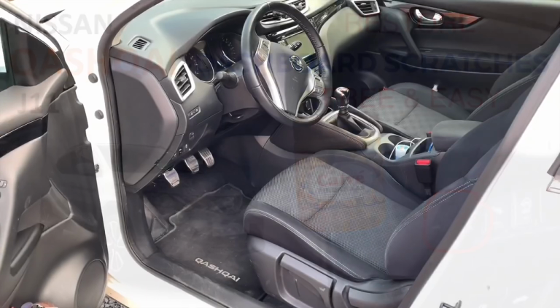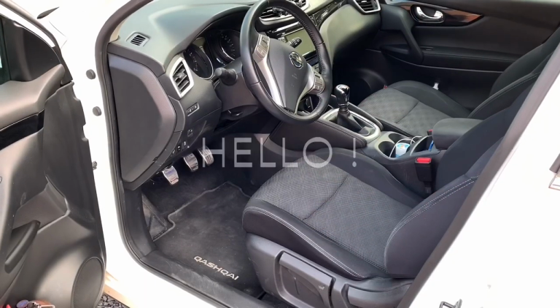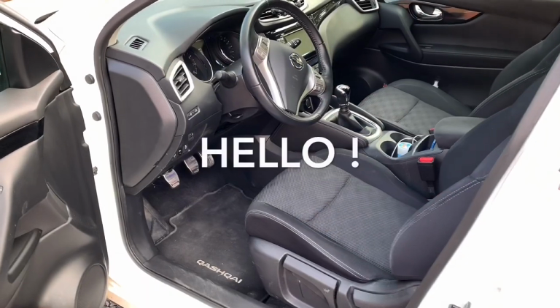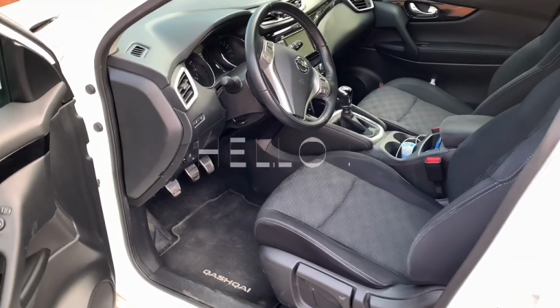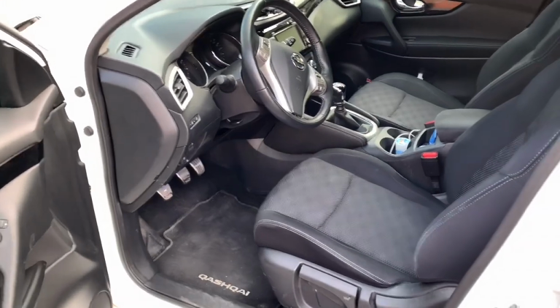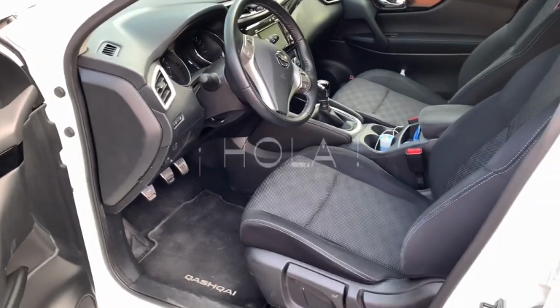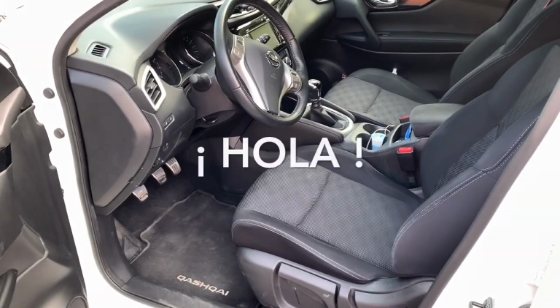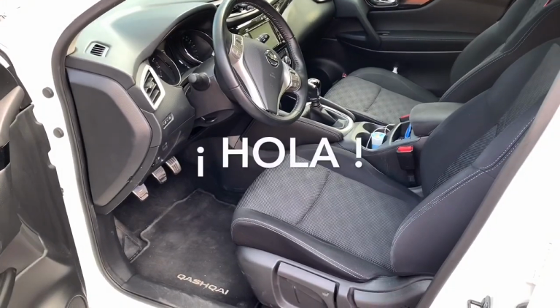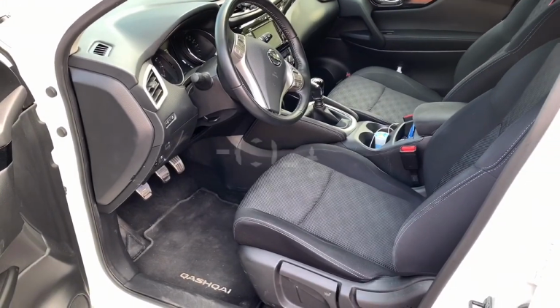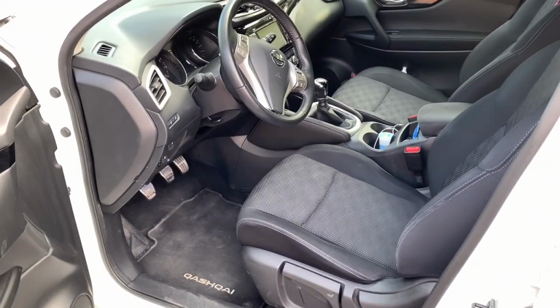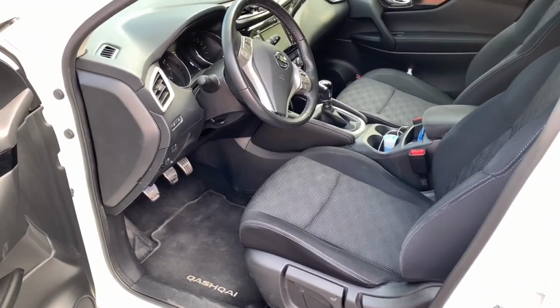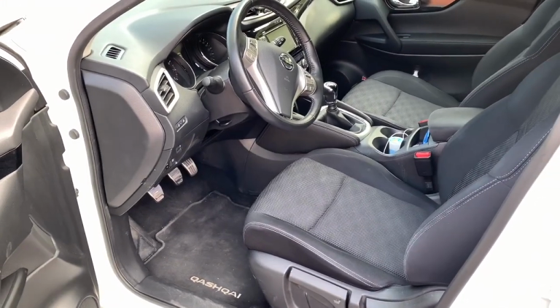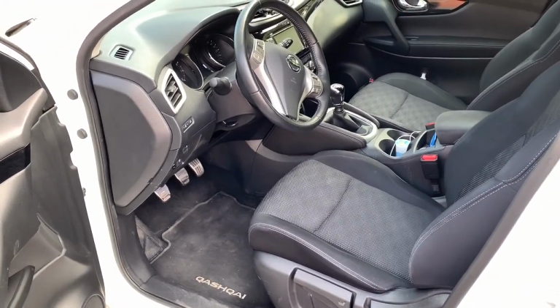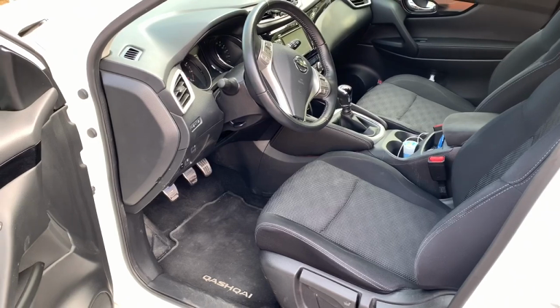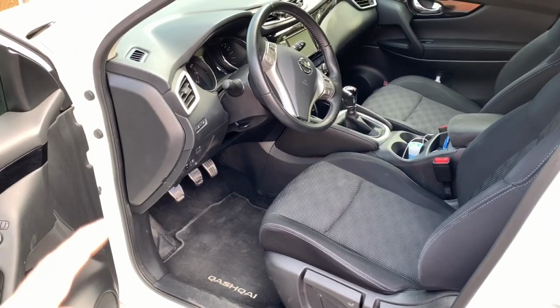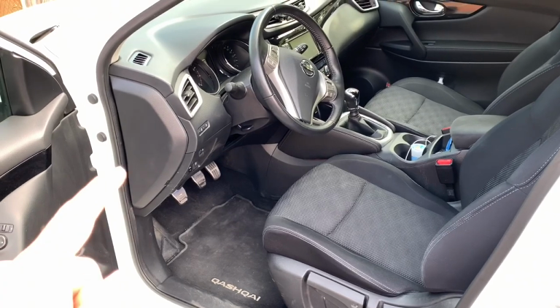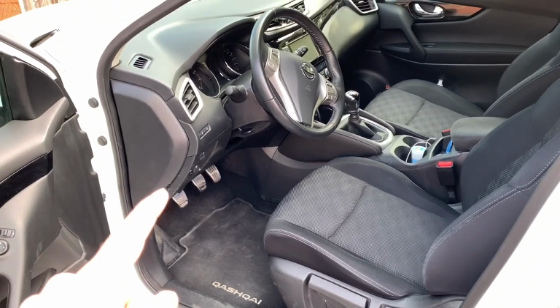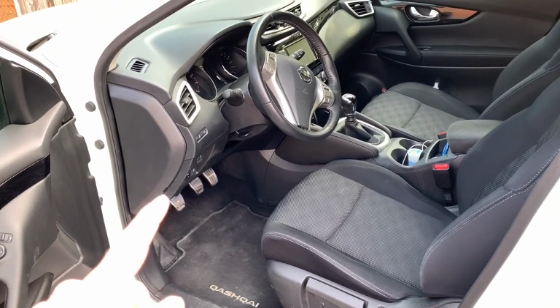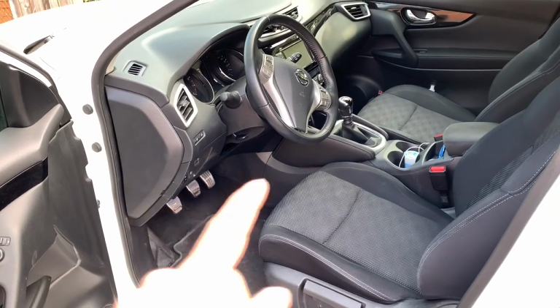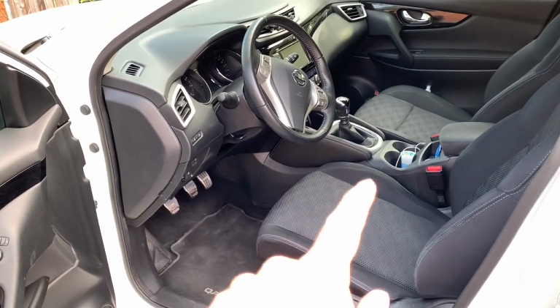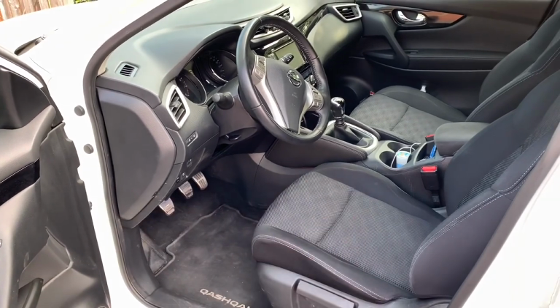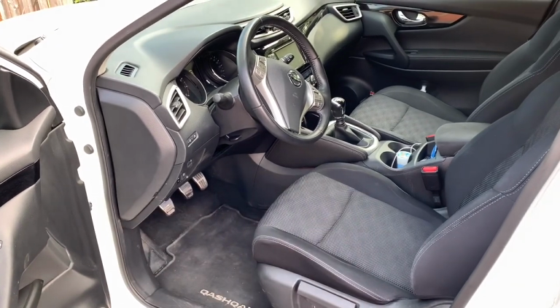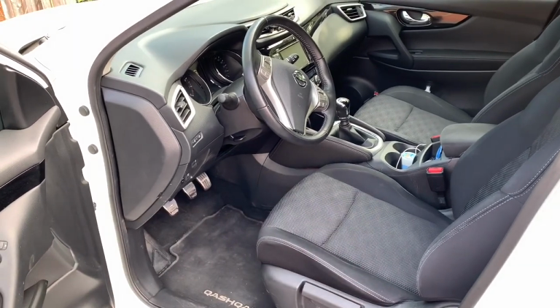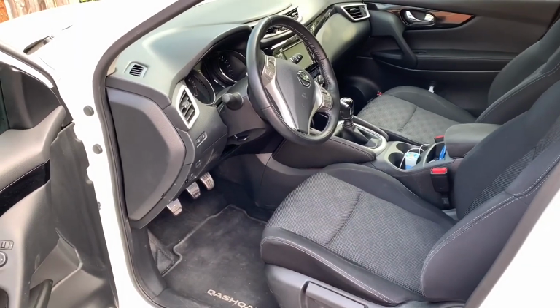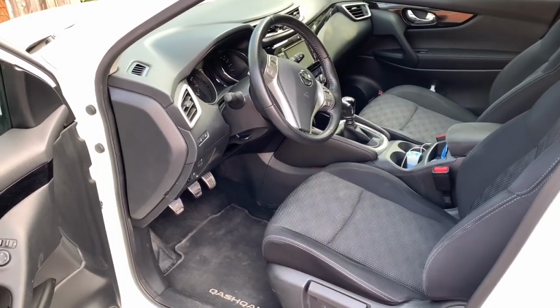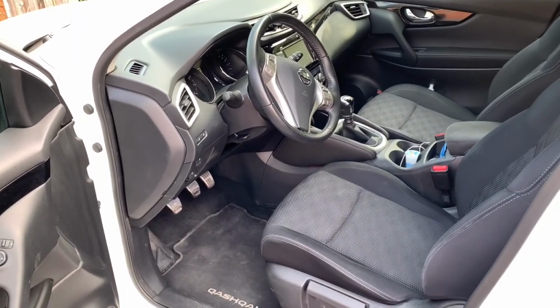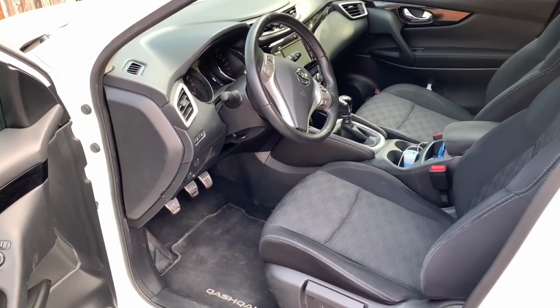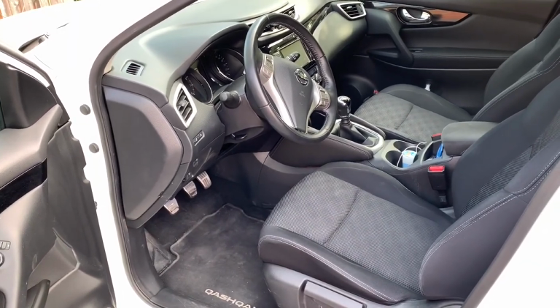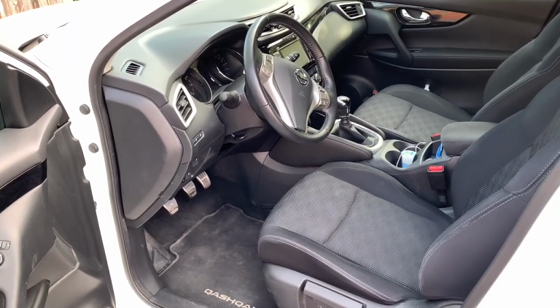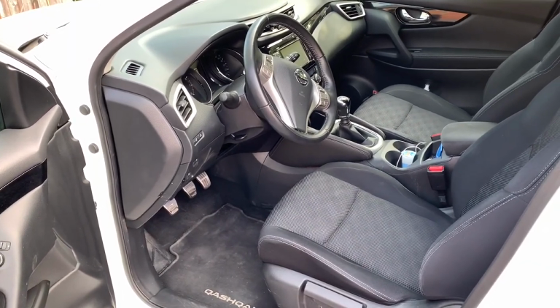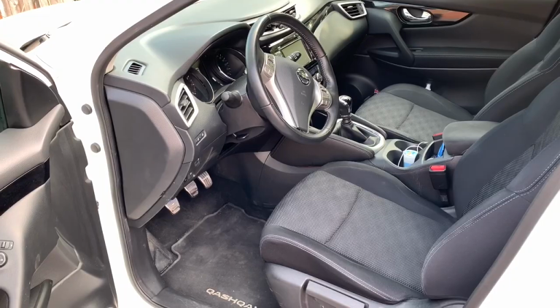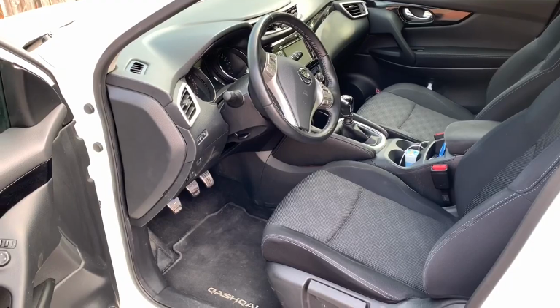Hello friends! Hola amigos! Today I'm going to try to restore a little bit the plastic interior. Welcome to a new video!